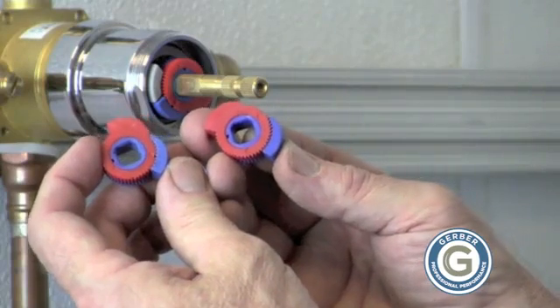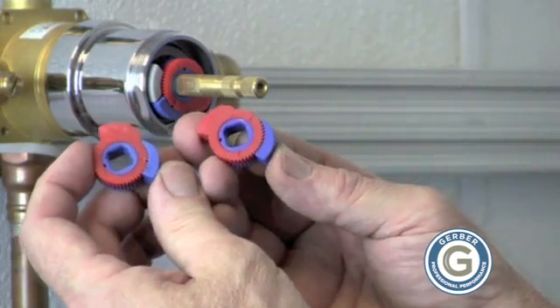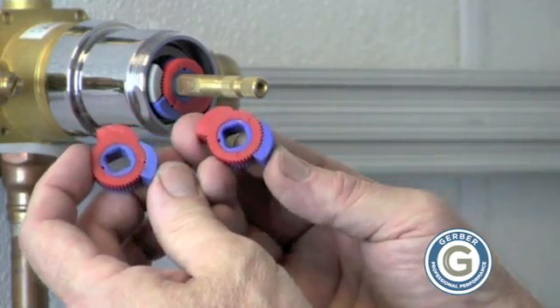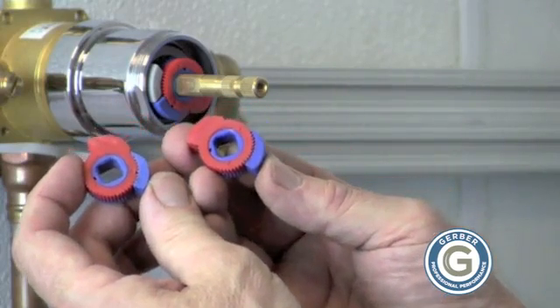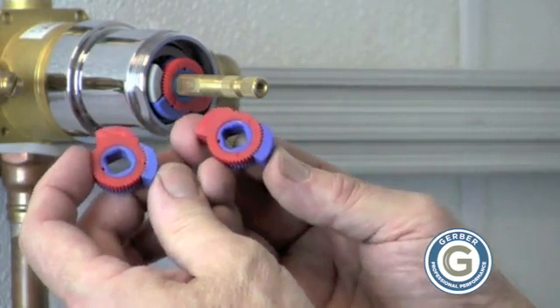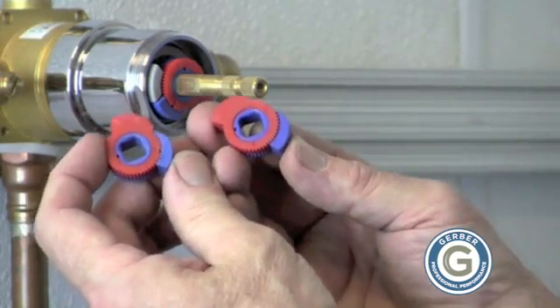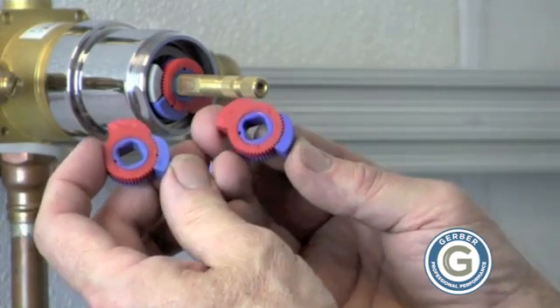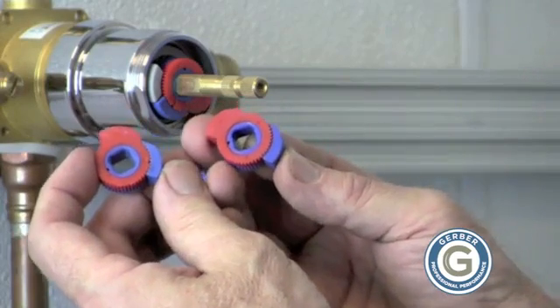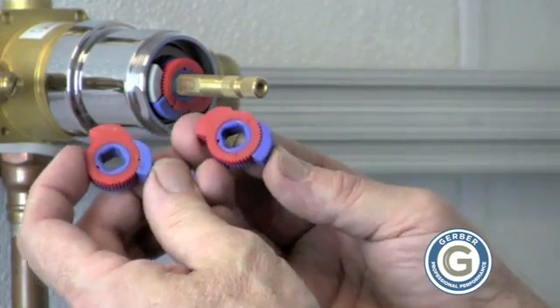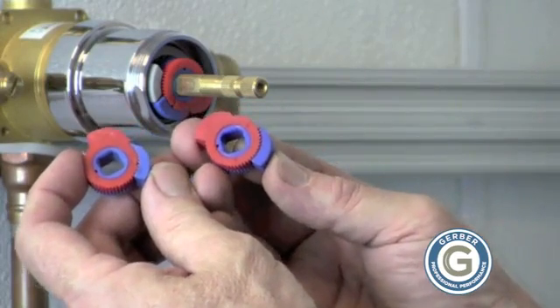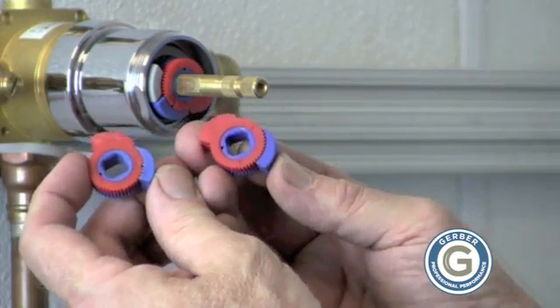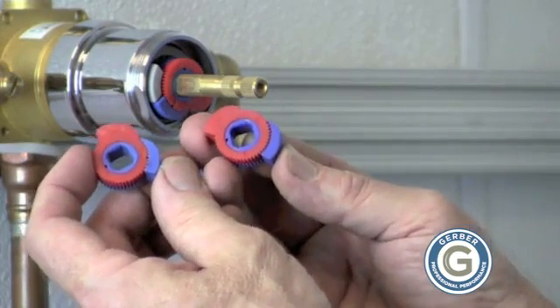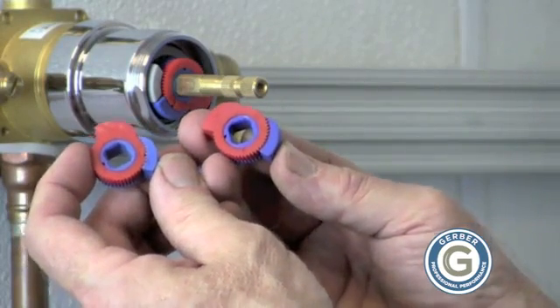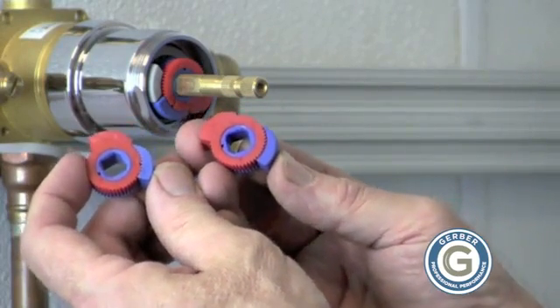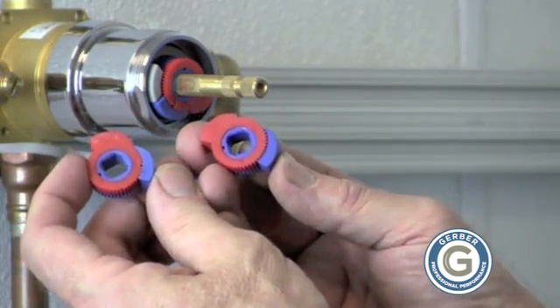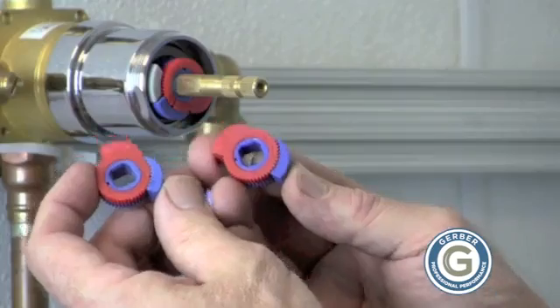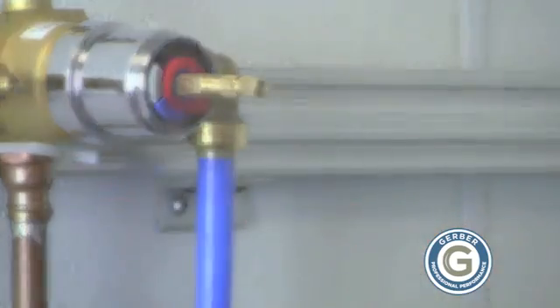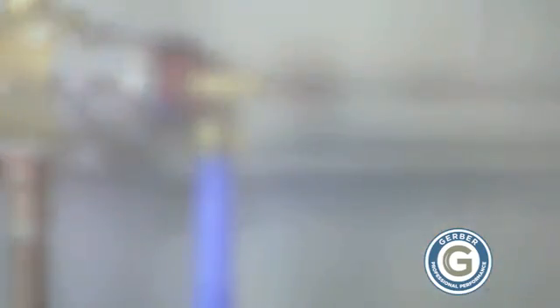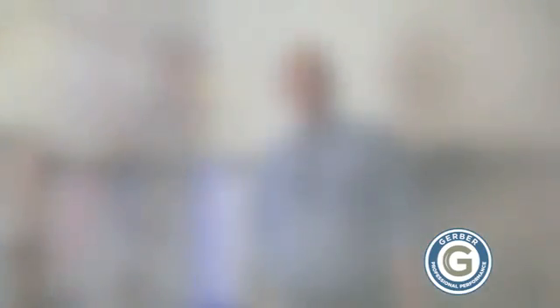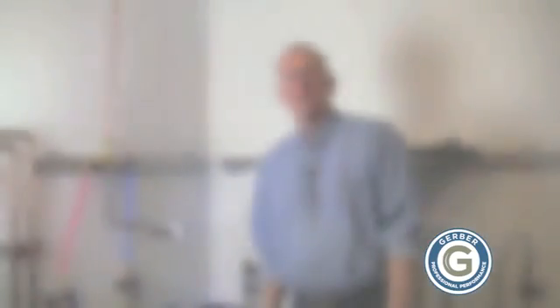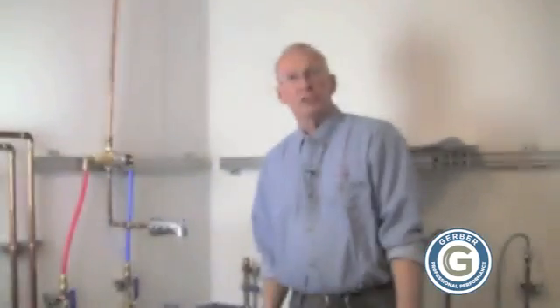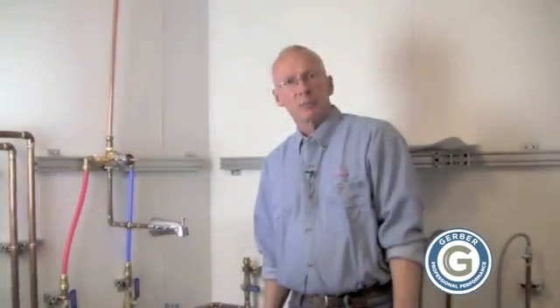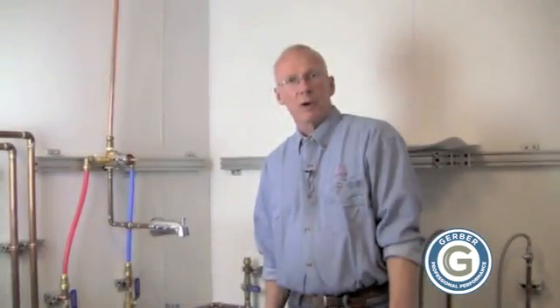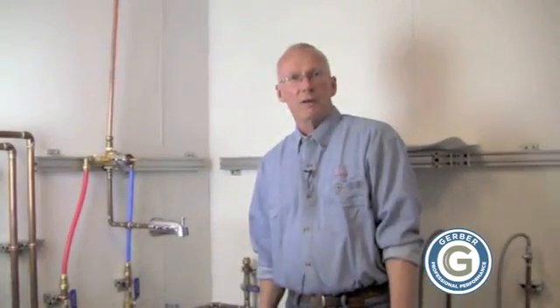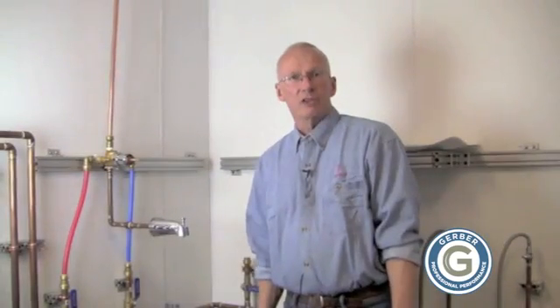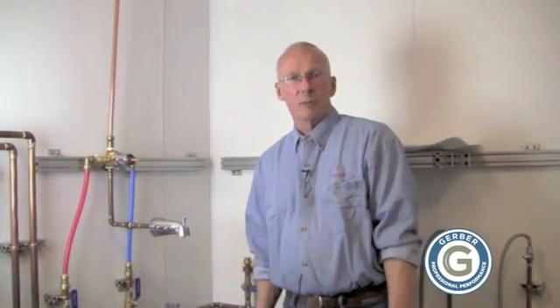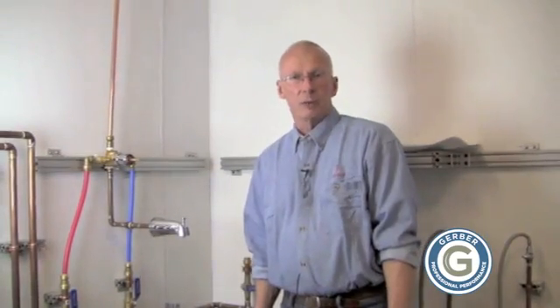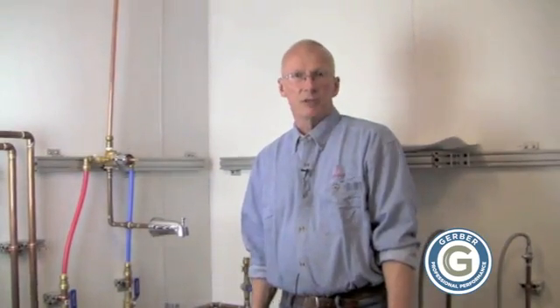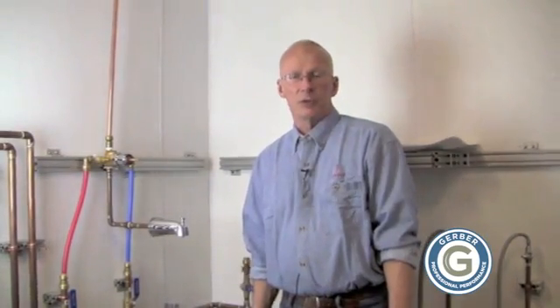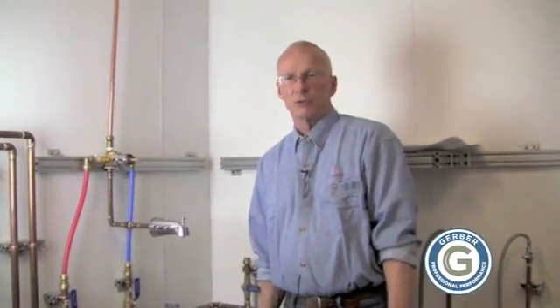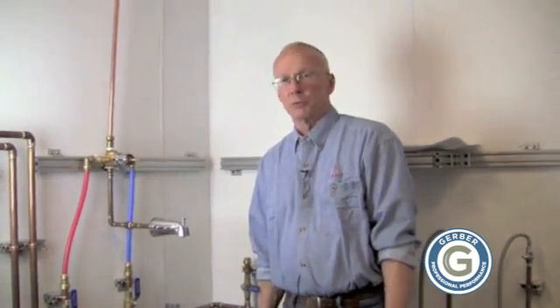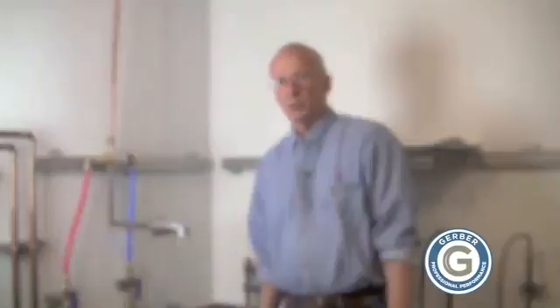This limits the temperature, making for safer water in your shower stall. As you can see, this is just a simple way of adjusting your maximum temperature without going through too much trouble.